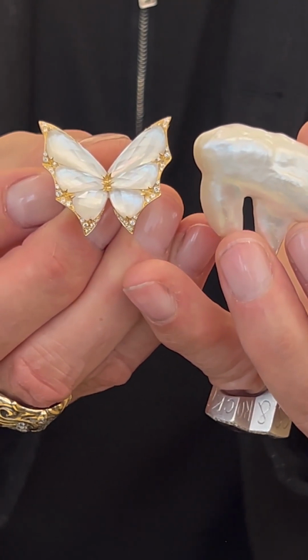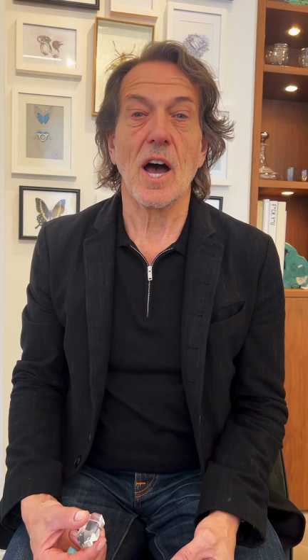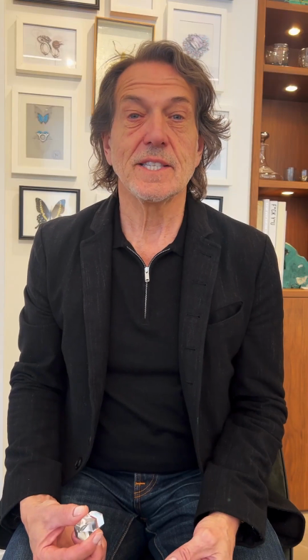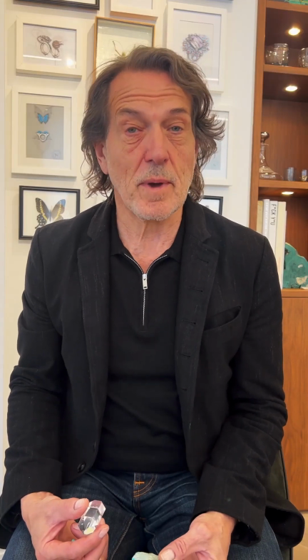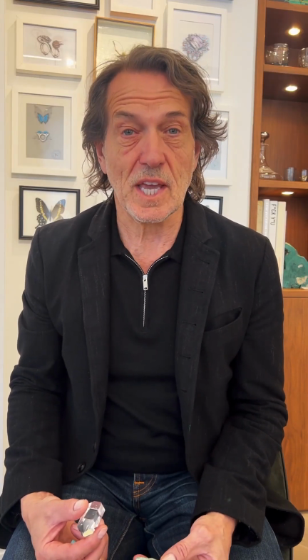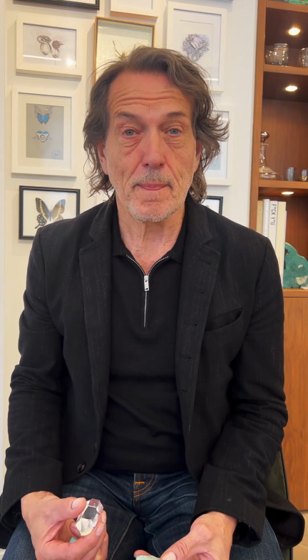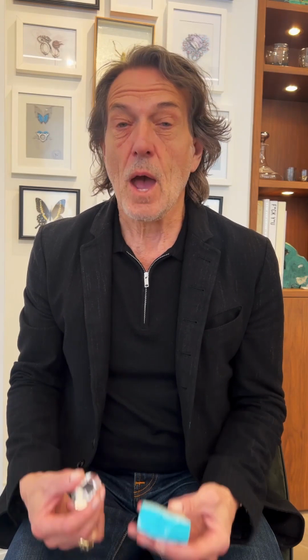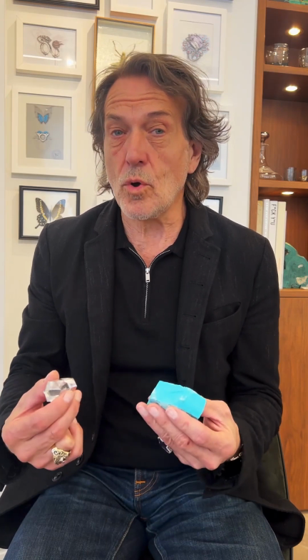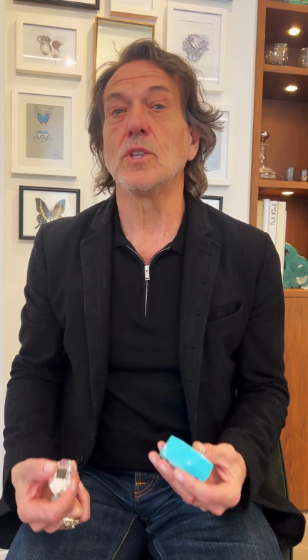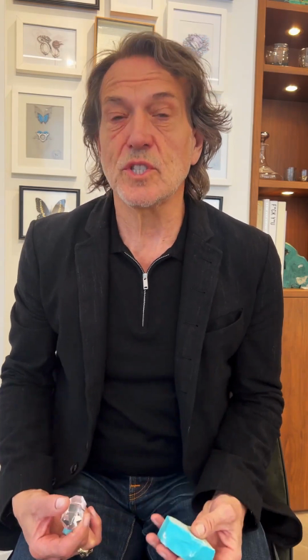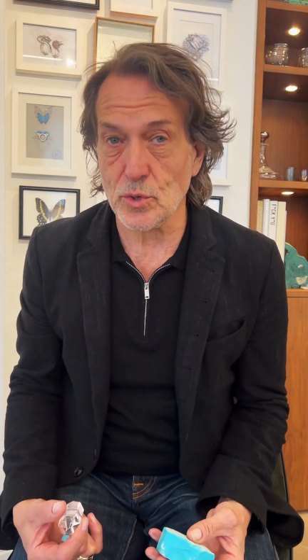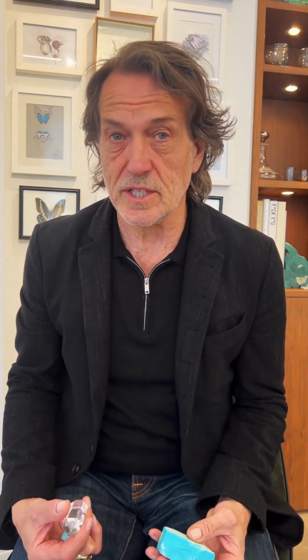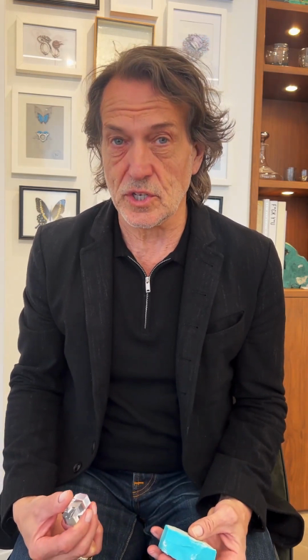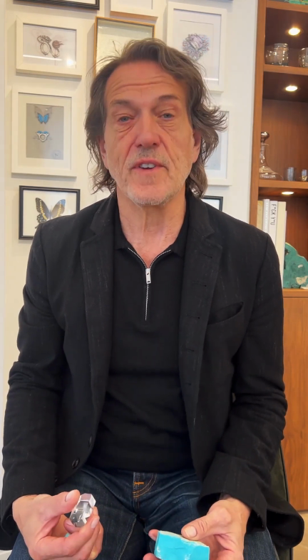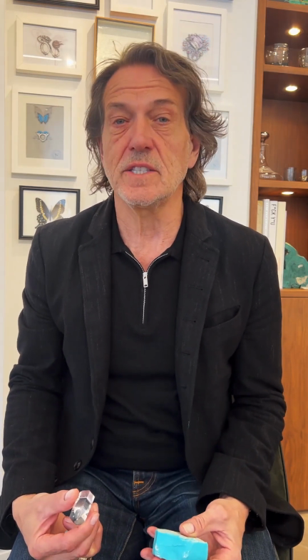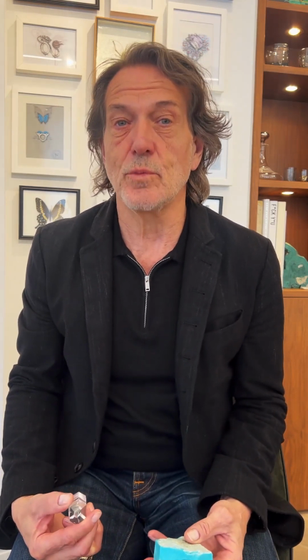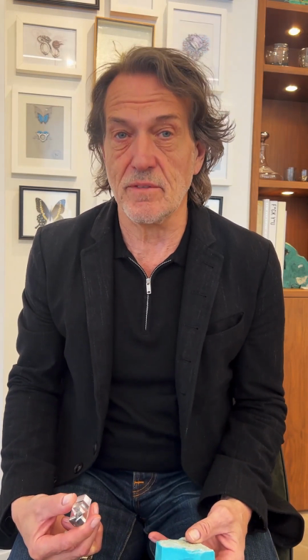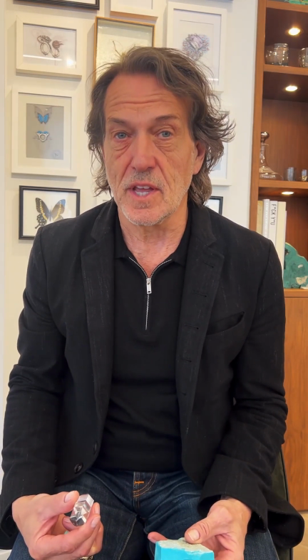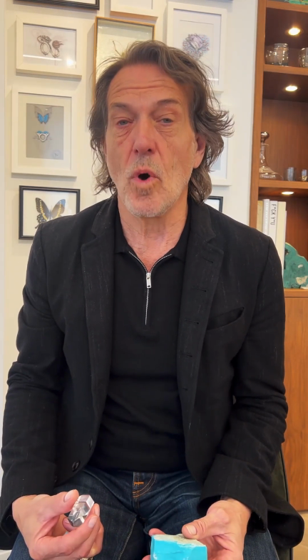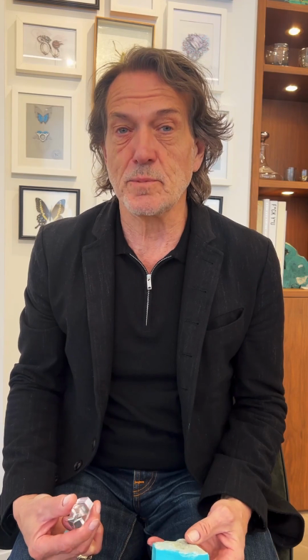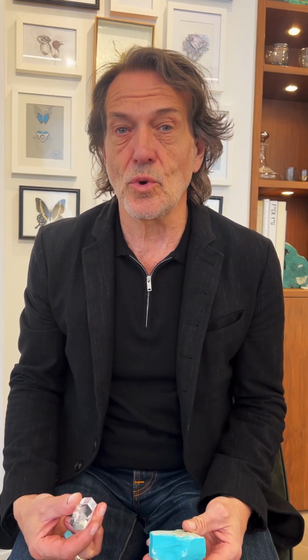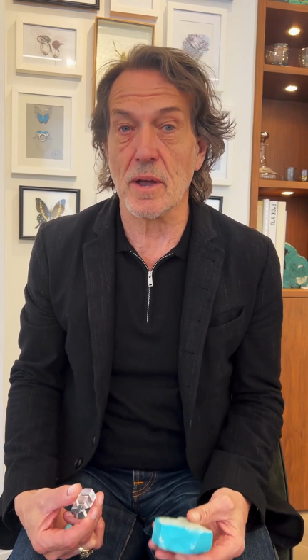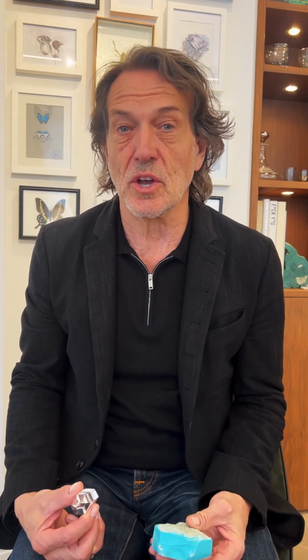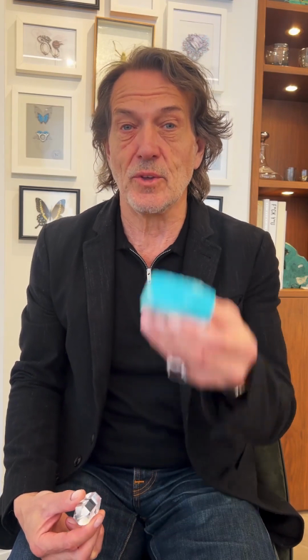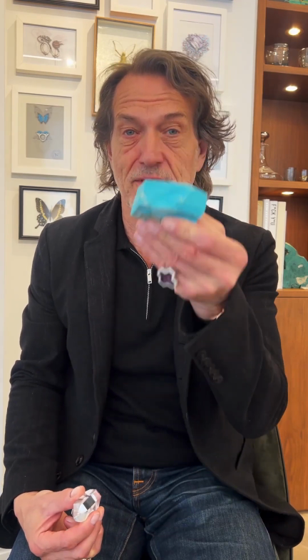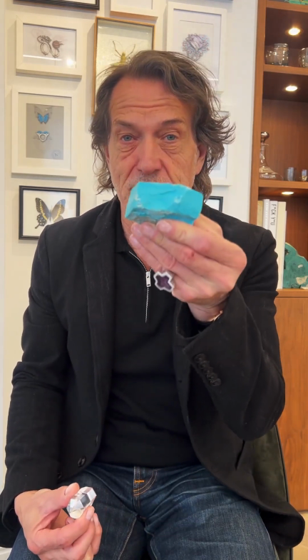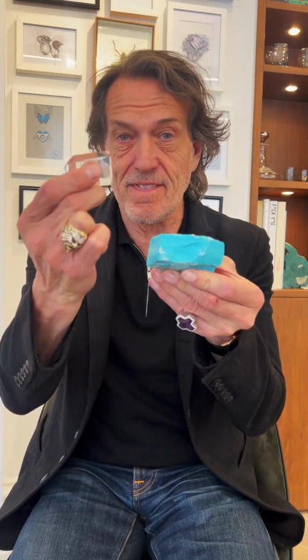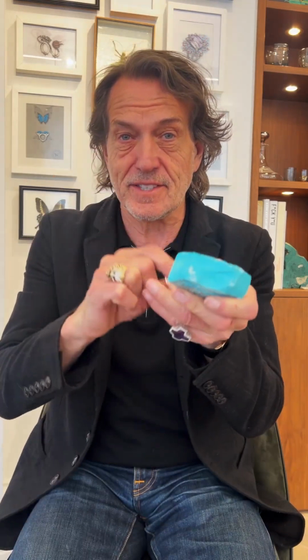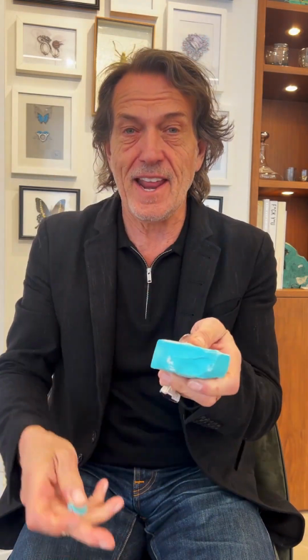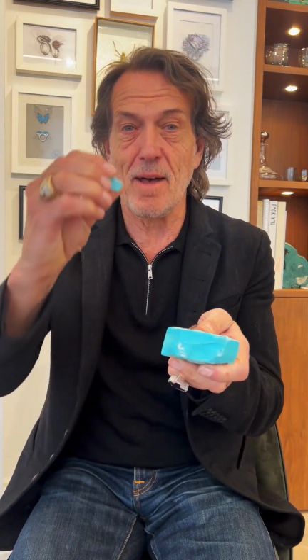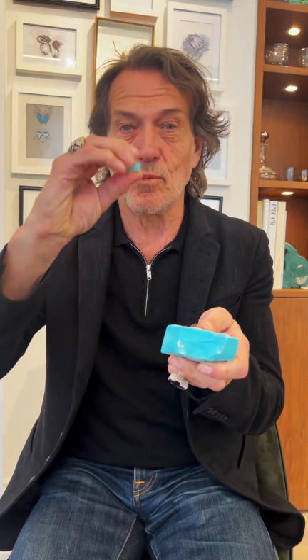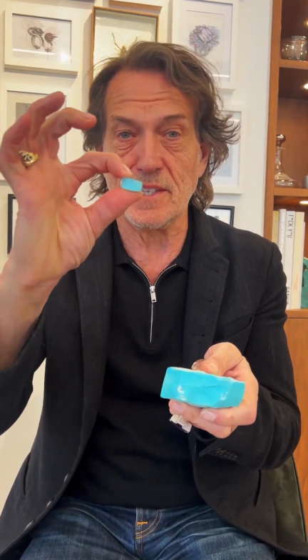Hi, Stephen Webster here and welcome to a special edition of Getting Stone with Stephen. Why is it special? Because I'm going to show you how you take this and this and end up with this.